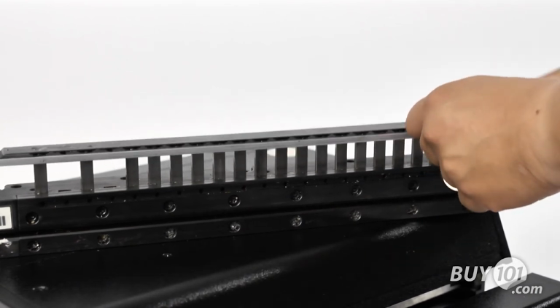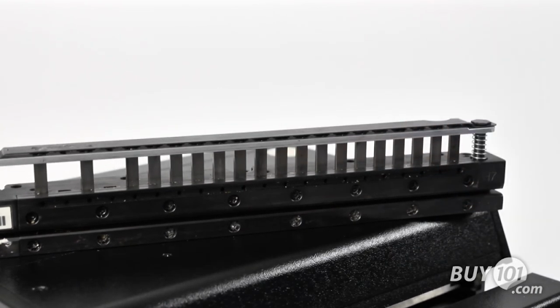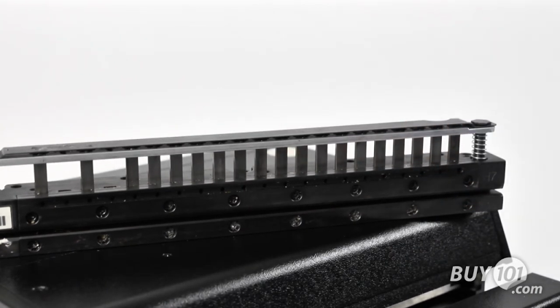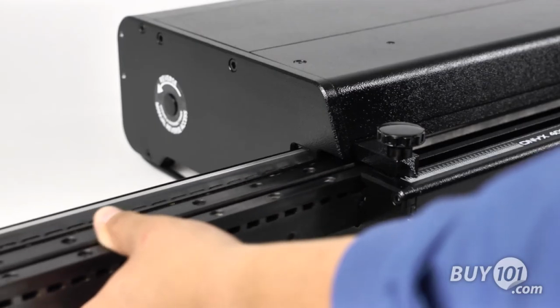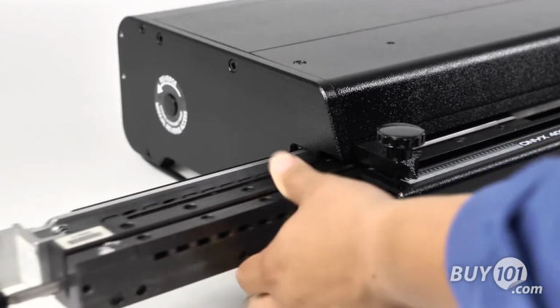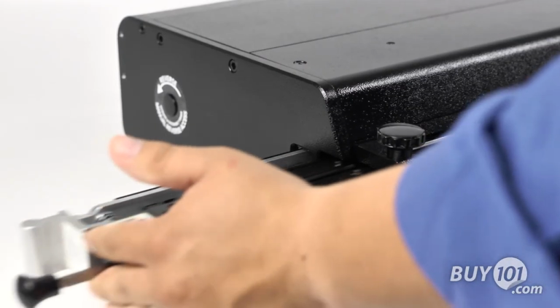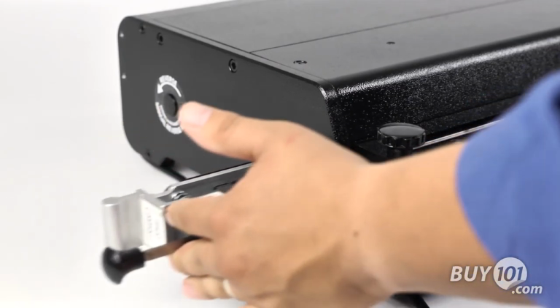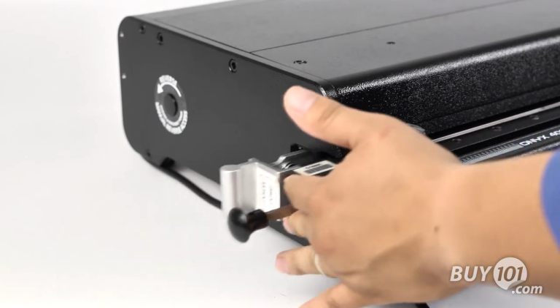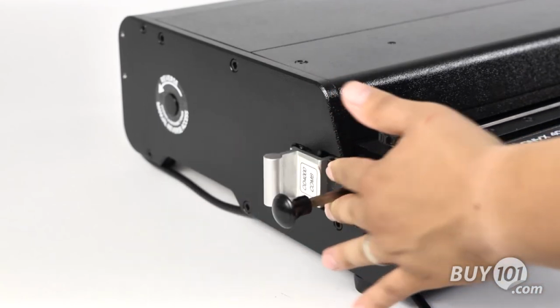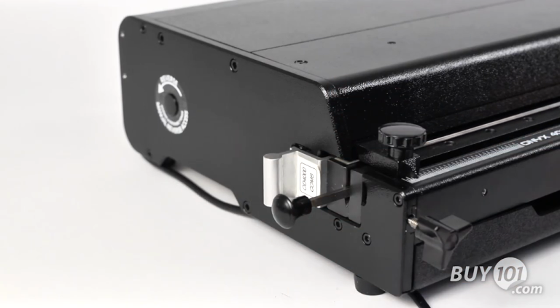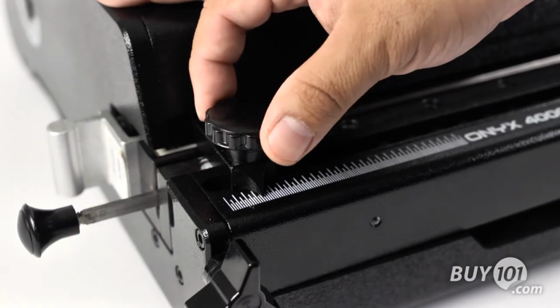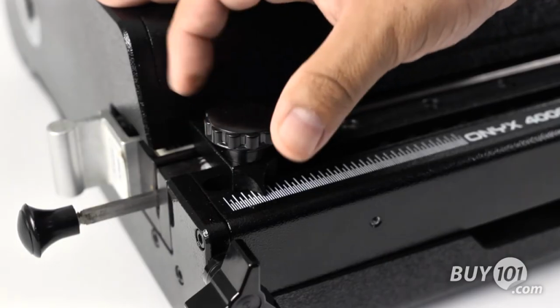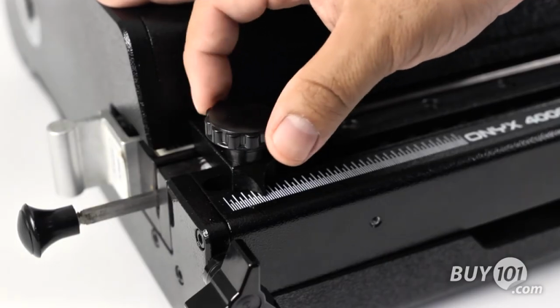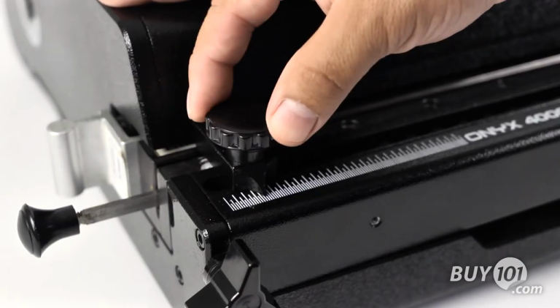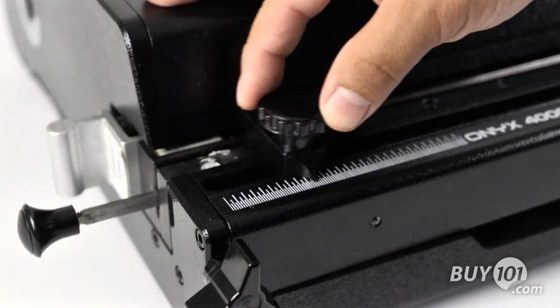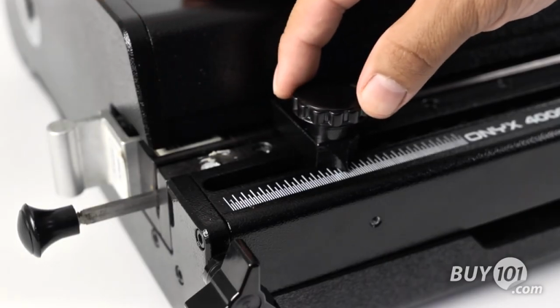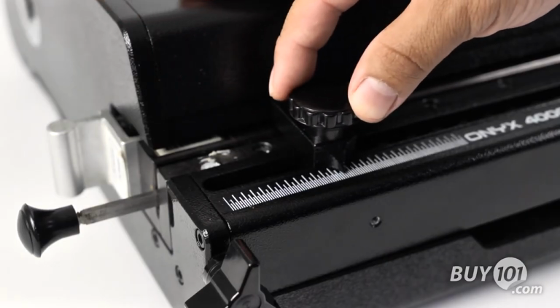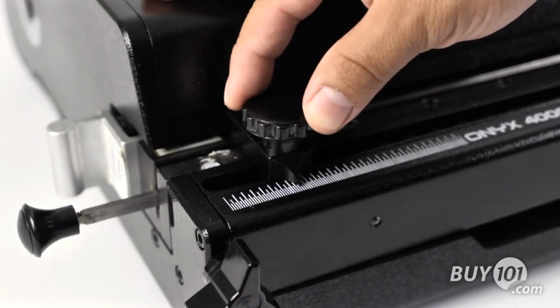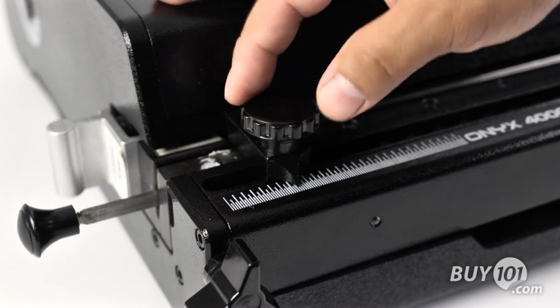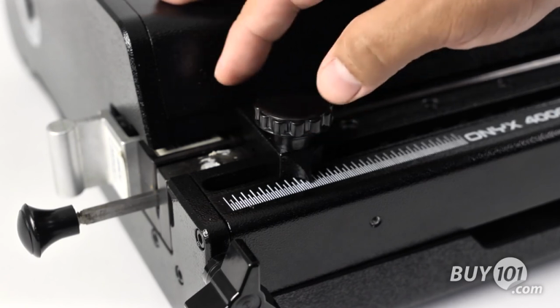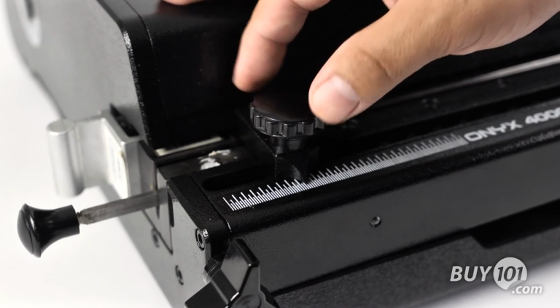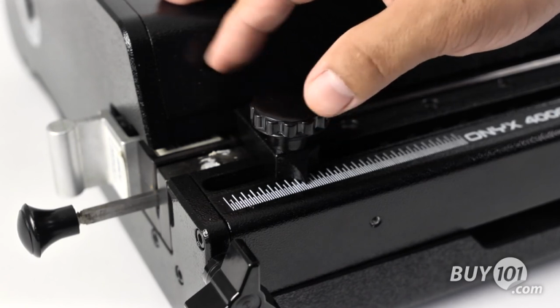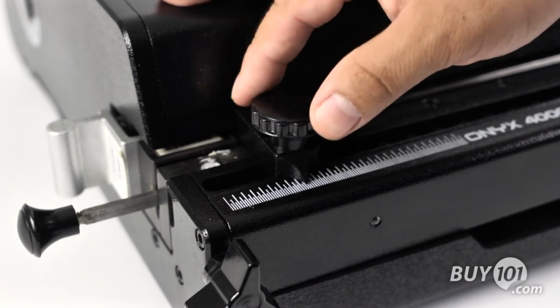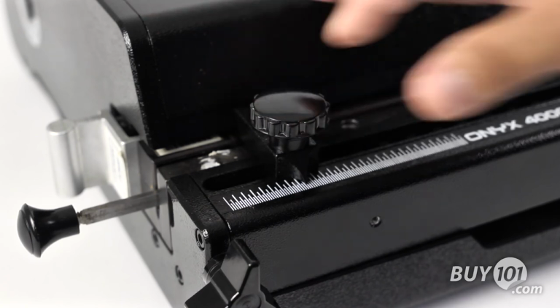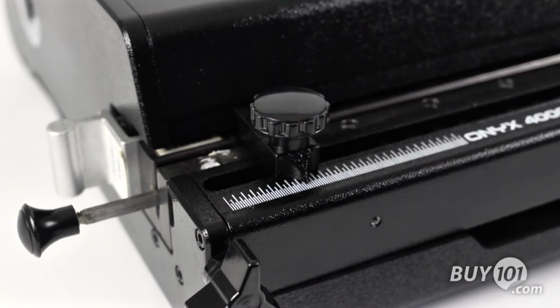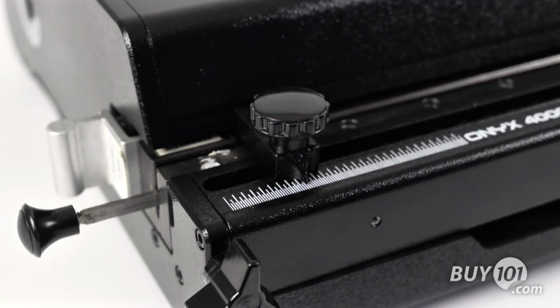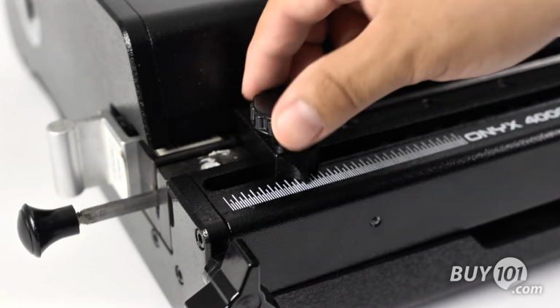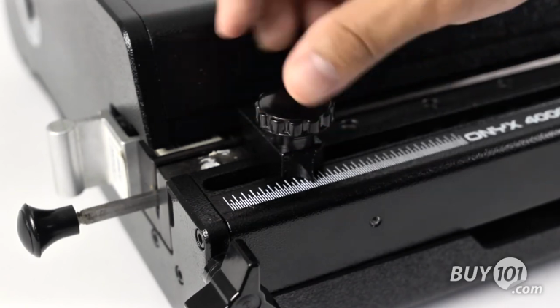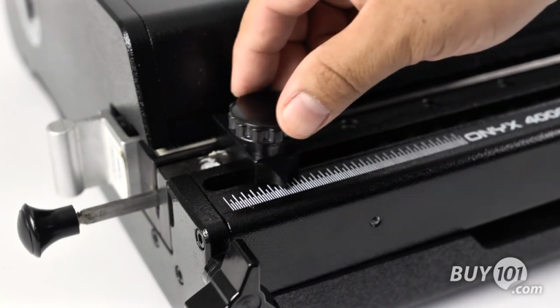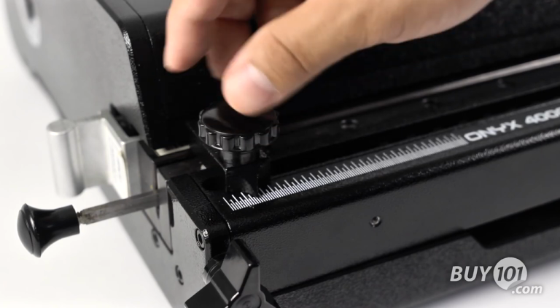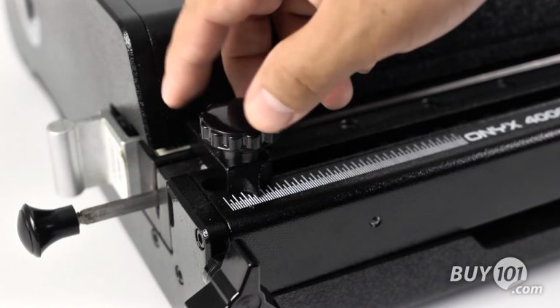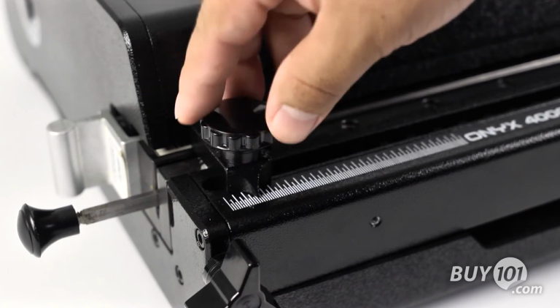Now replace the carriage, slide the die back into the machine and lock it into place. The margin stop is solid and provides consistency throughout all your projects, and the markings on the die as well as the machine itself help you measure the exact position of the margin setting that you need.